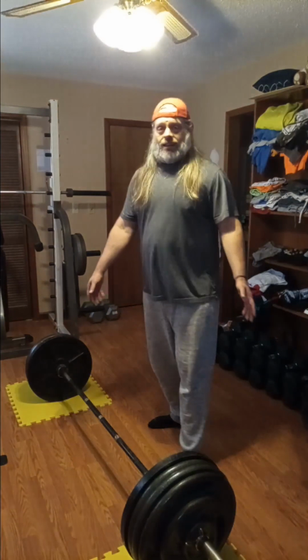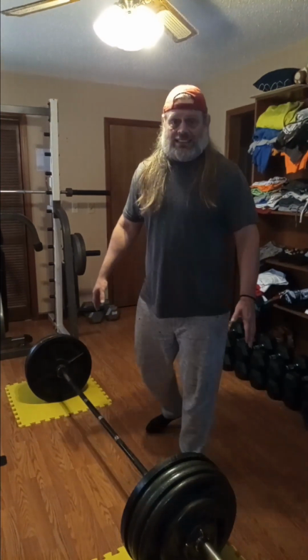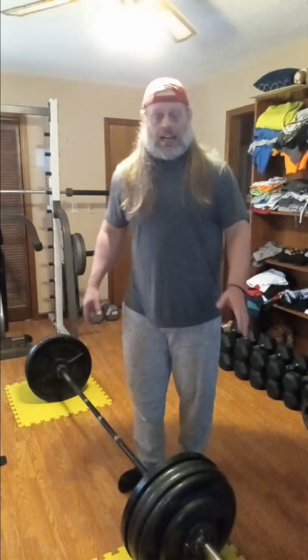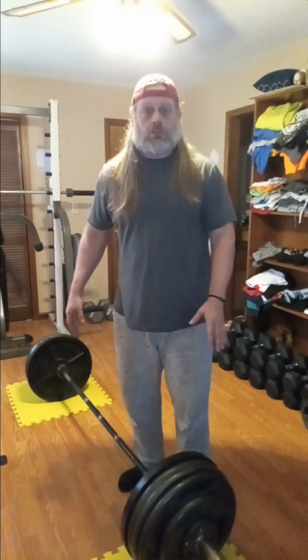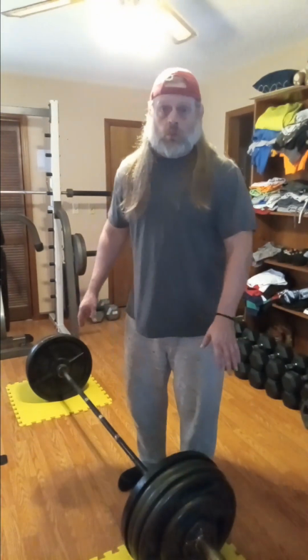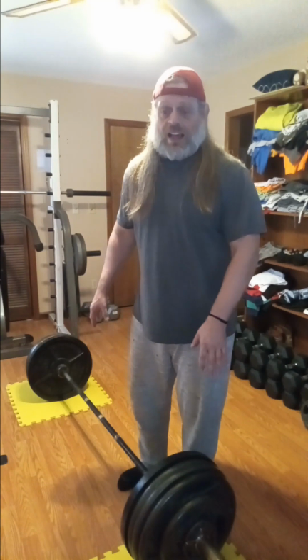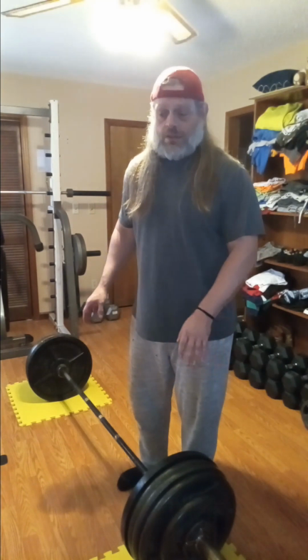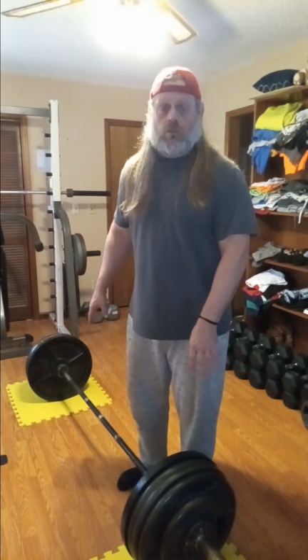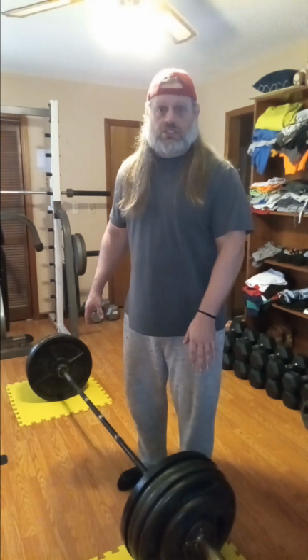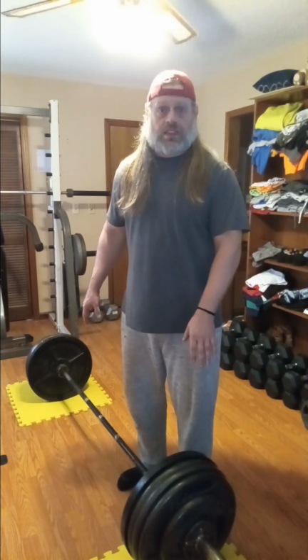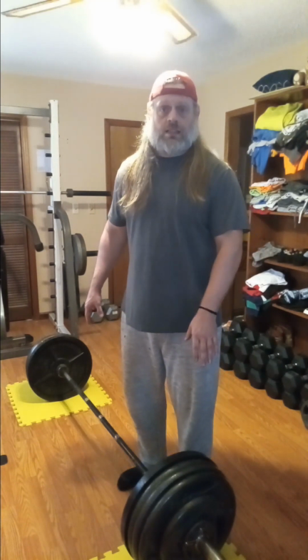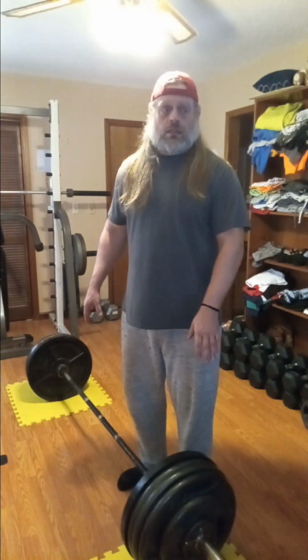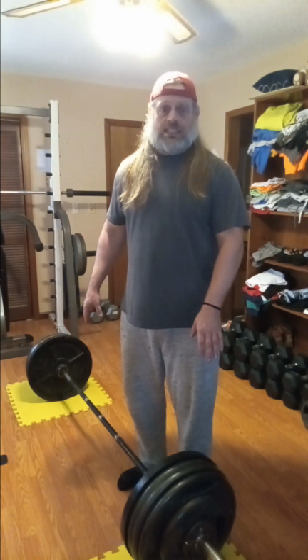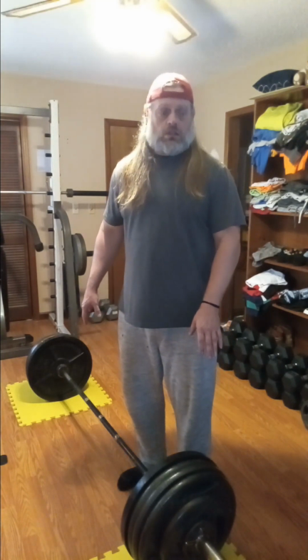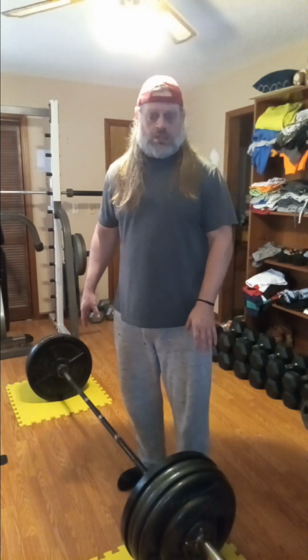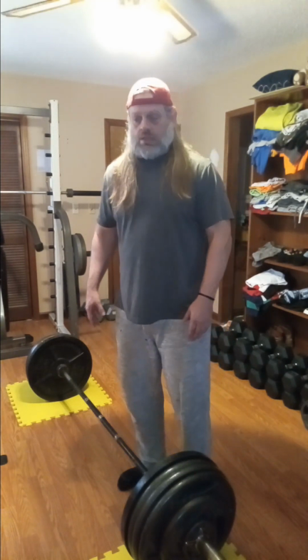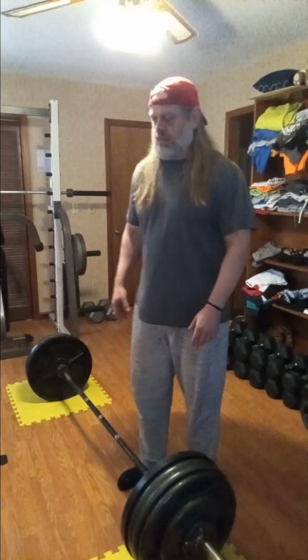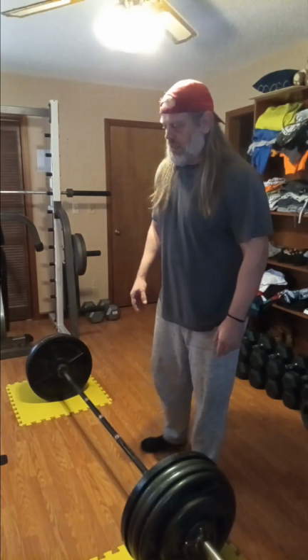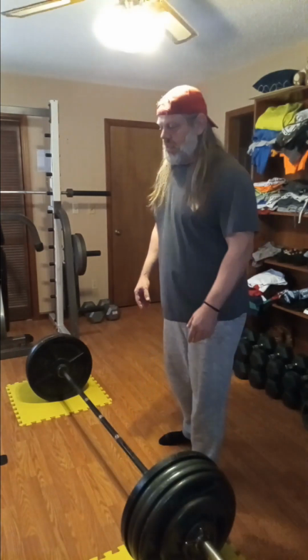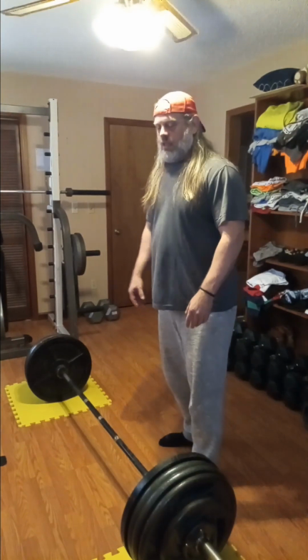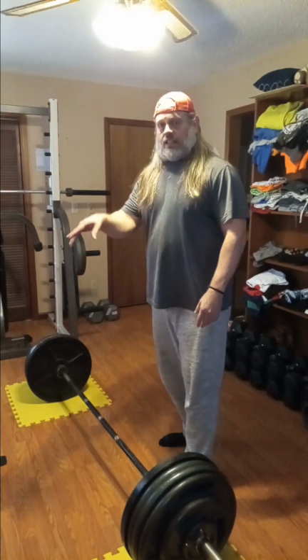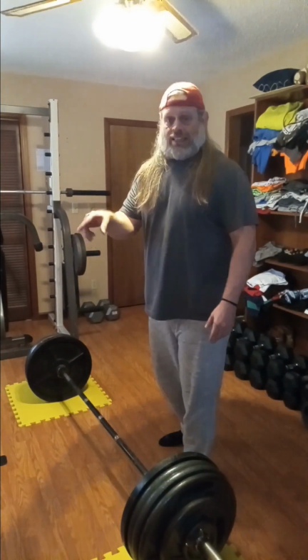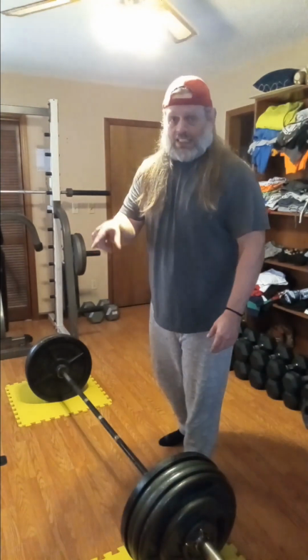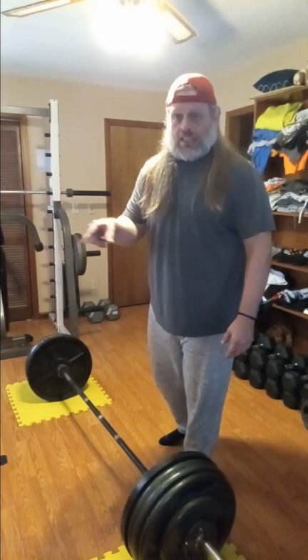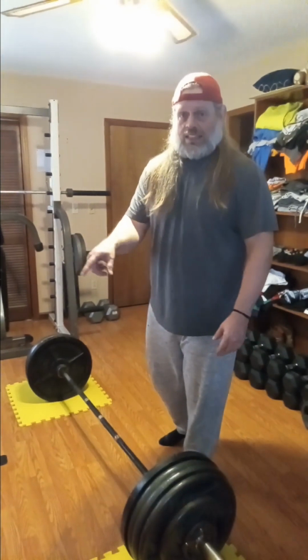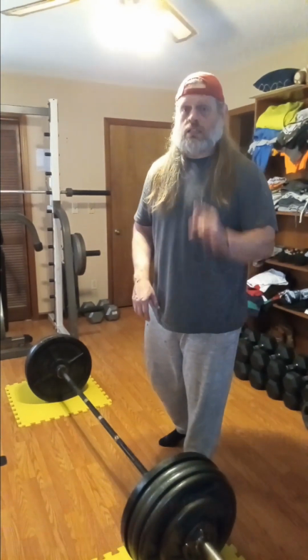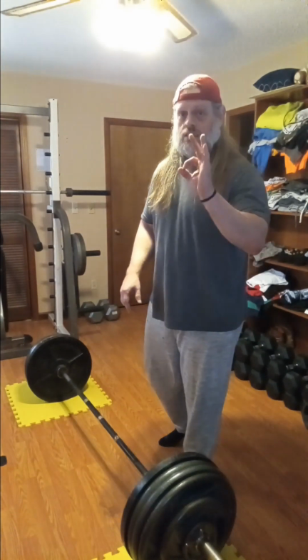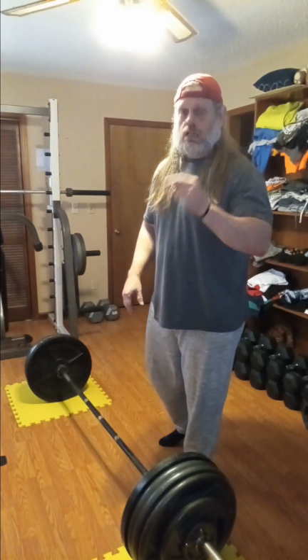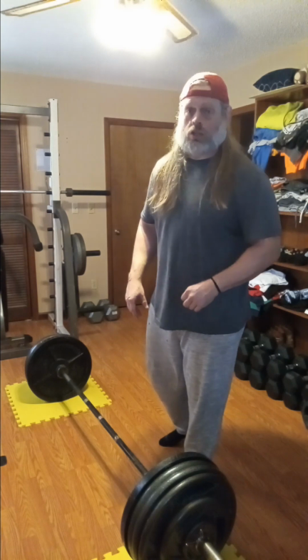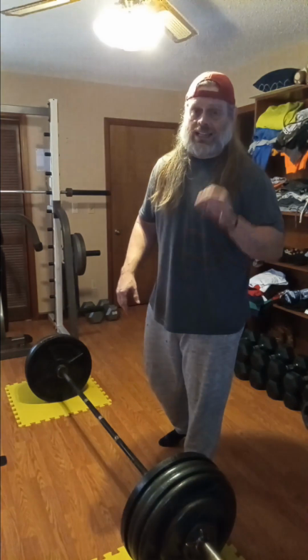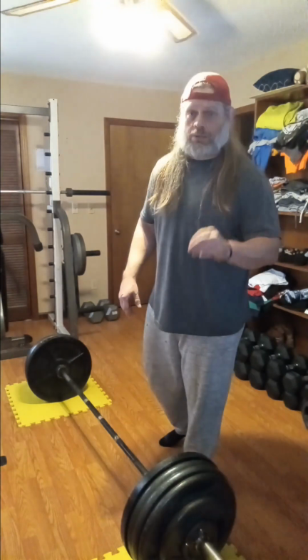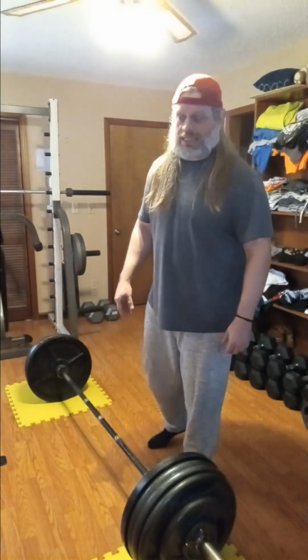Guys, I've struggled with 405 harder than I struggled with that, just saying. That training I did with the elevated works, and I highly recommend it.